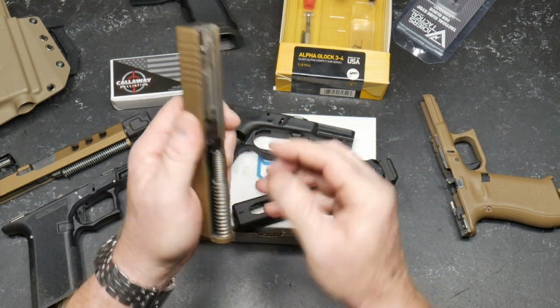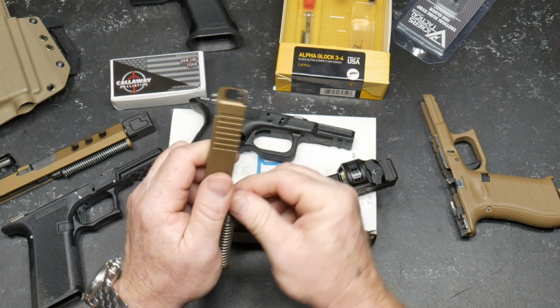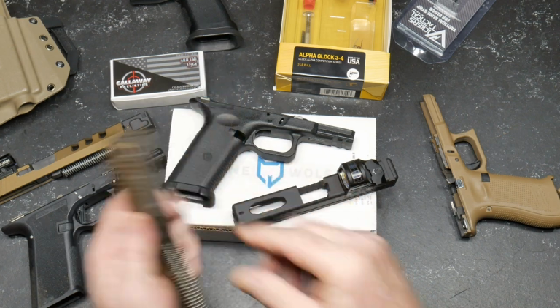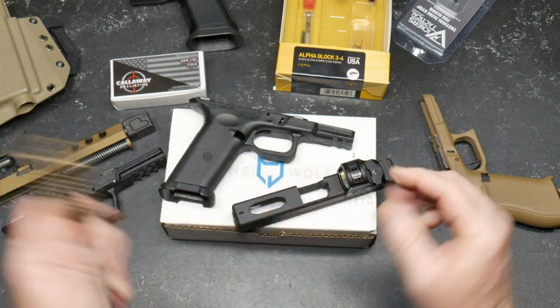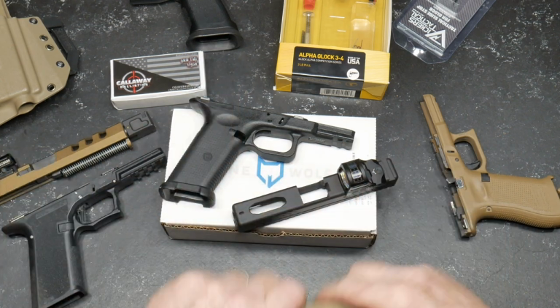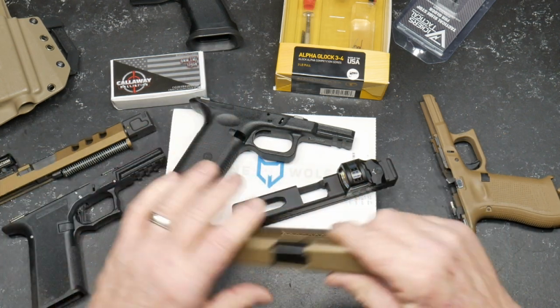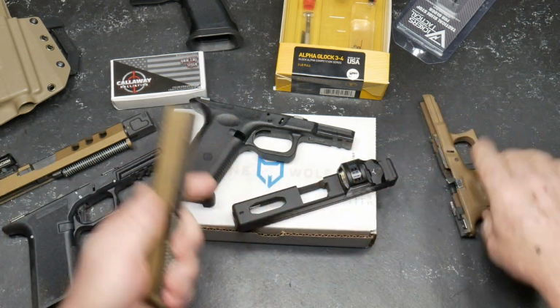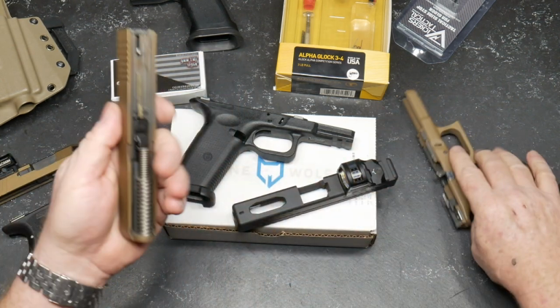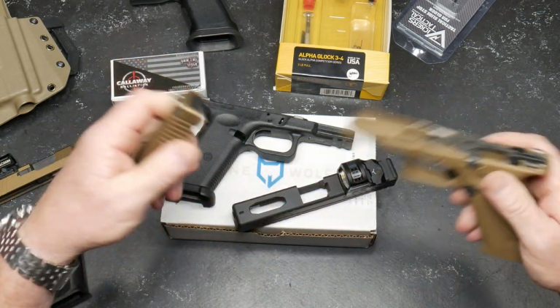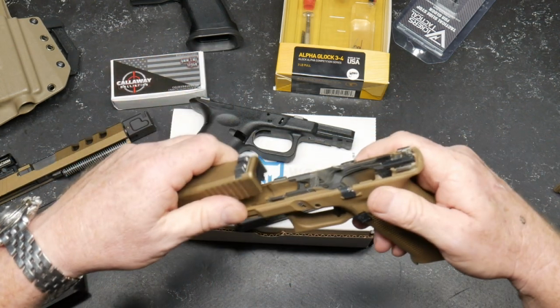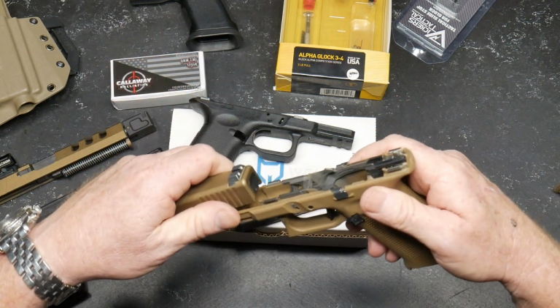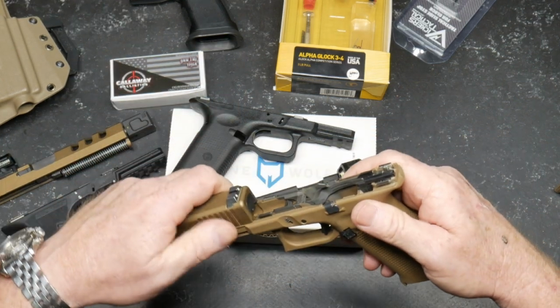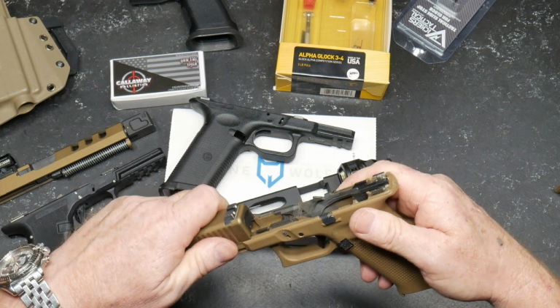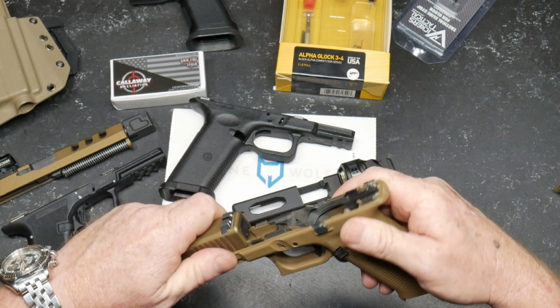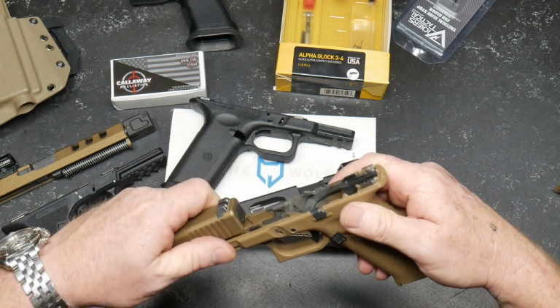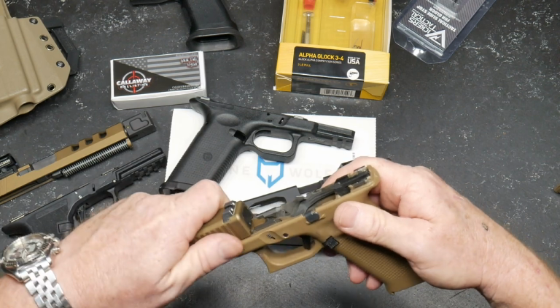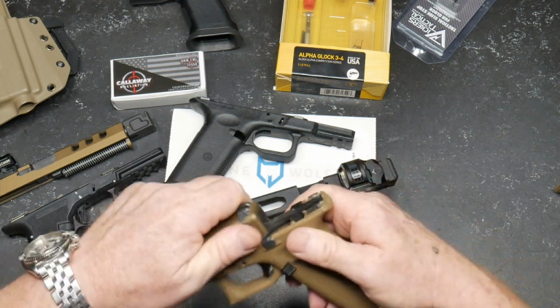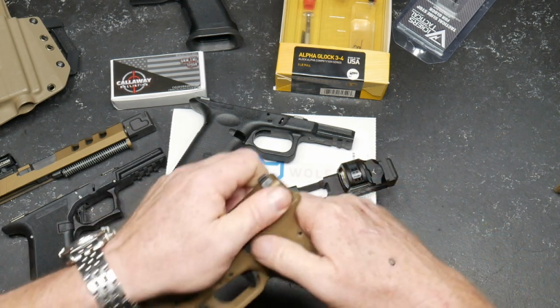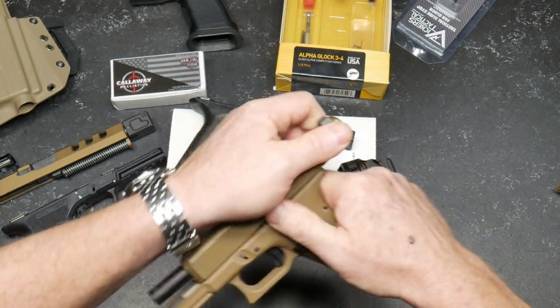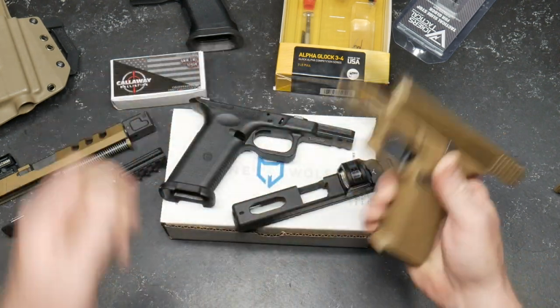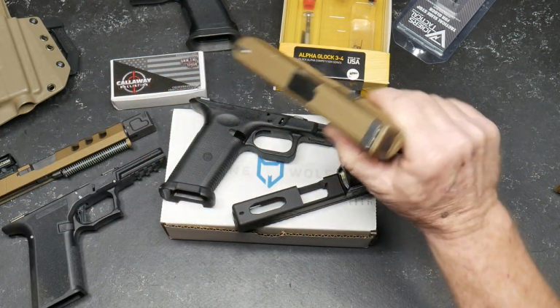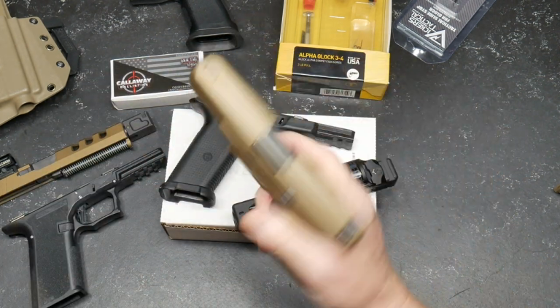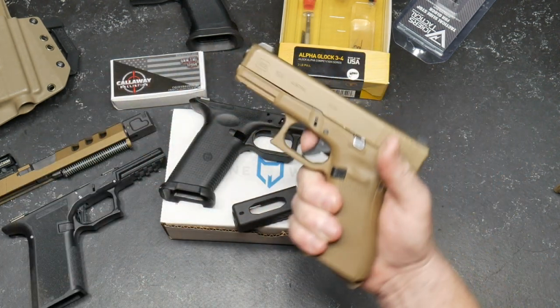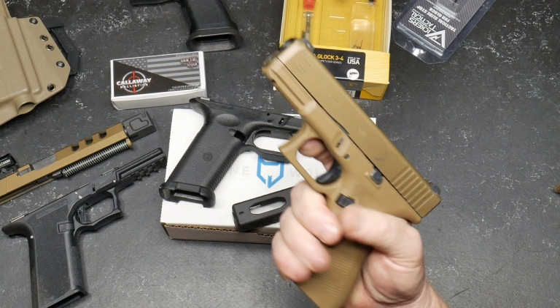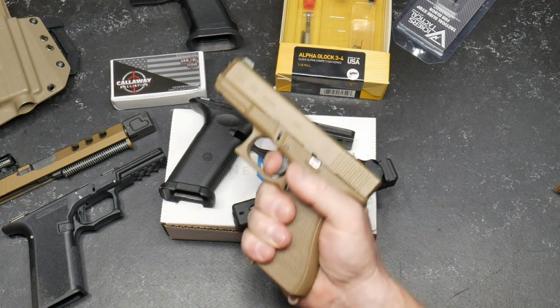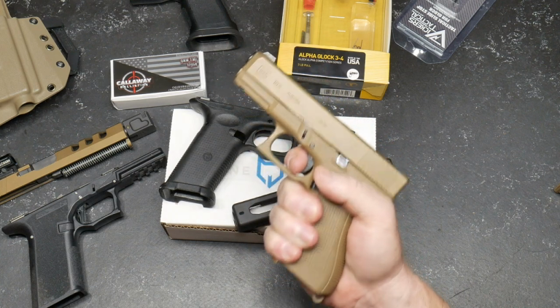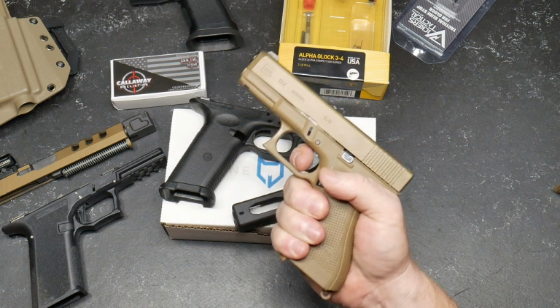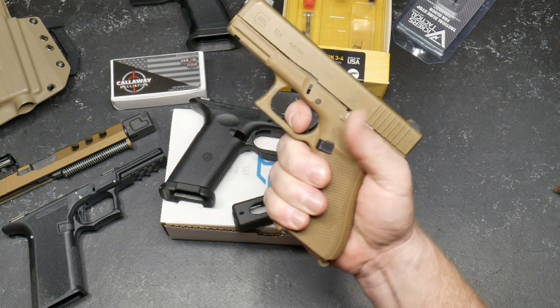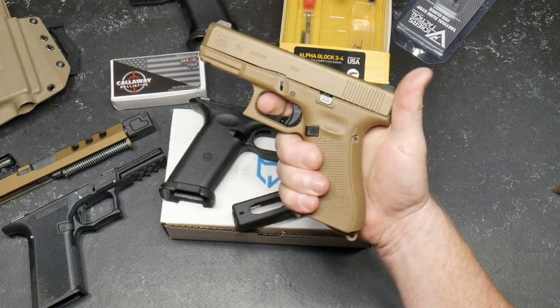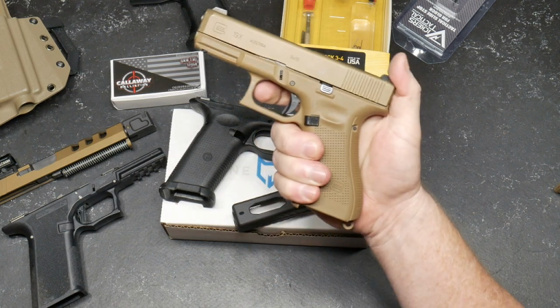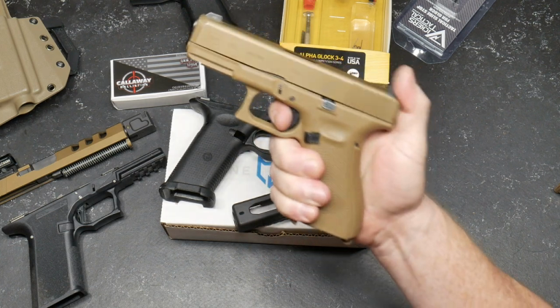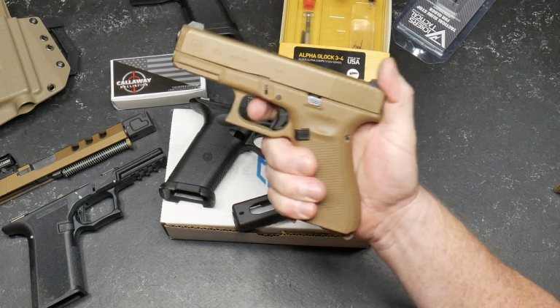So I decided I'm just going to keep the original pistol whole. My wife loves this firearm, my neighbor loves this guy, and it's just a good all-around combat gun. What are its weaknesses? The trigger sucks.